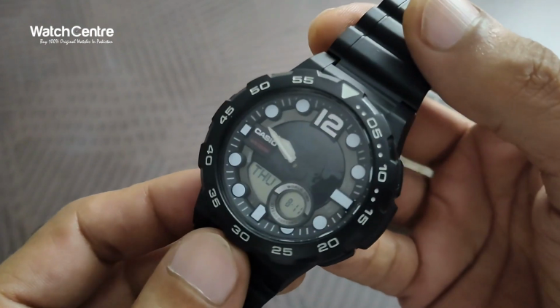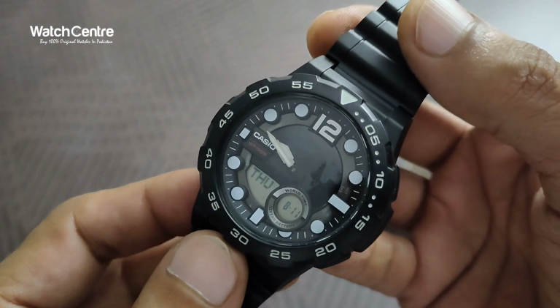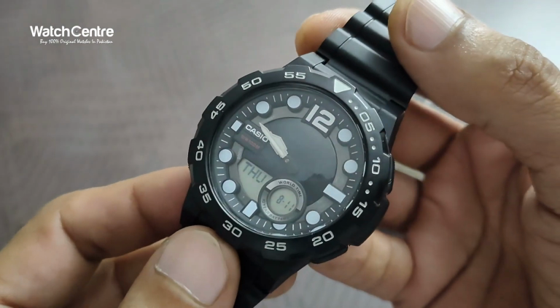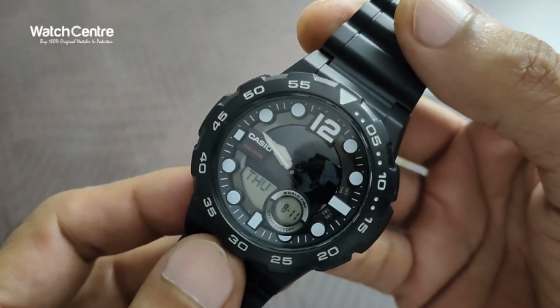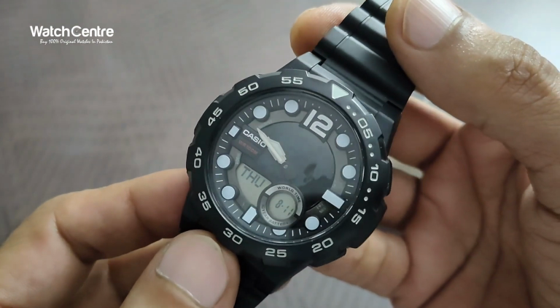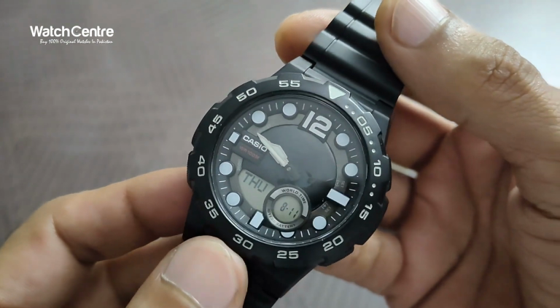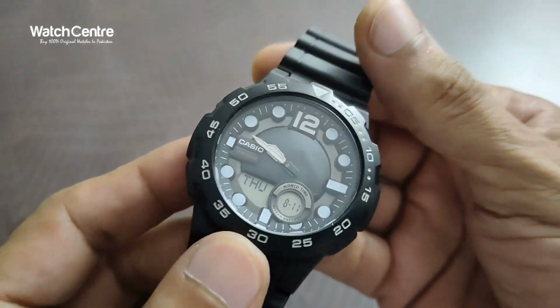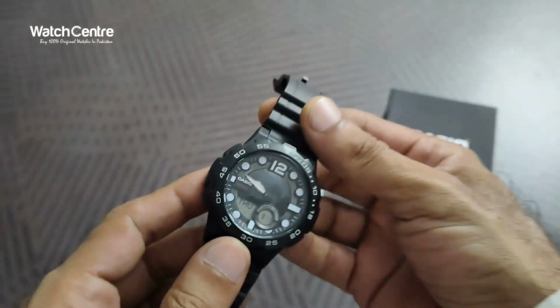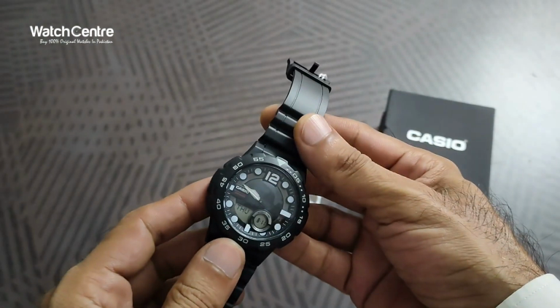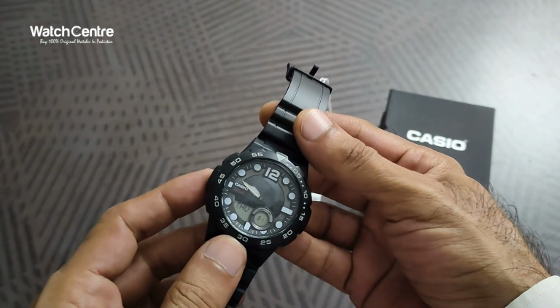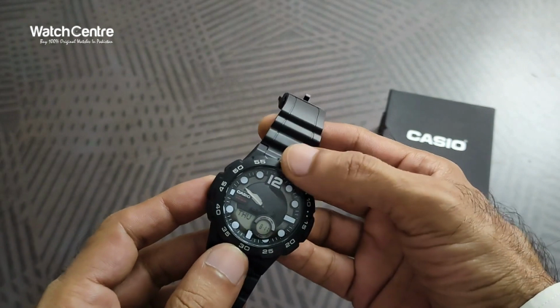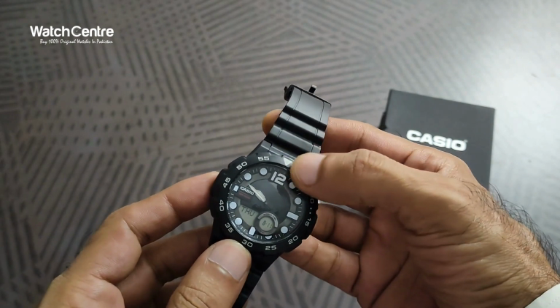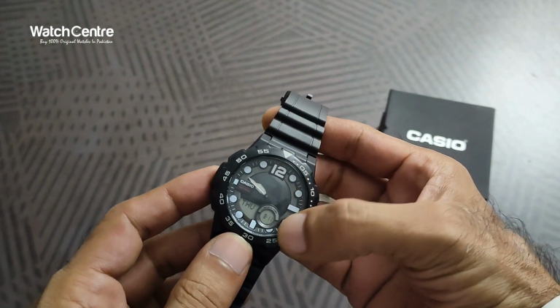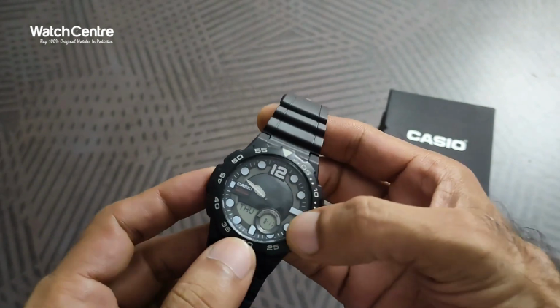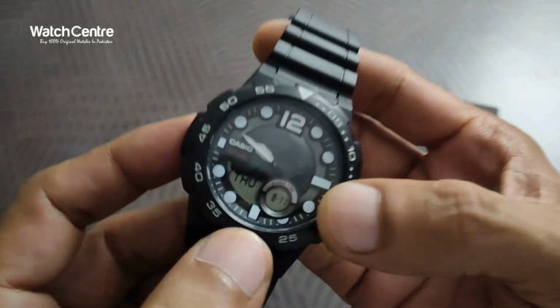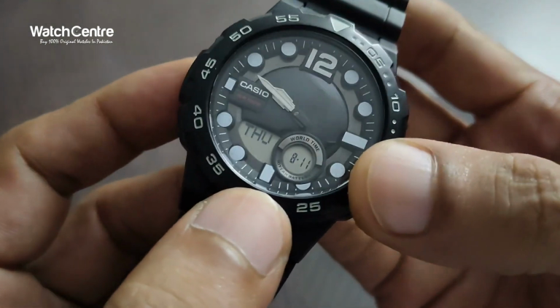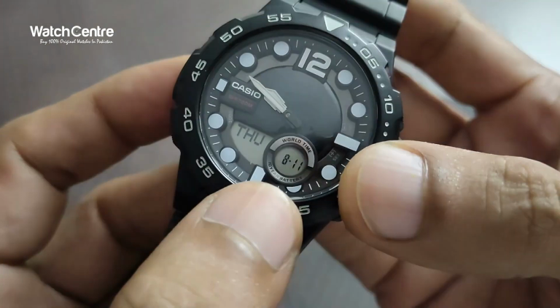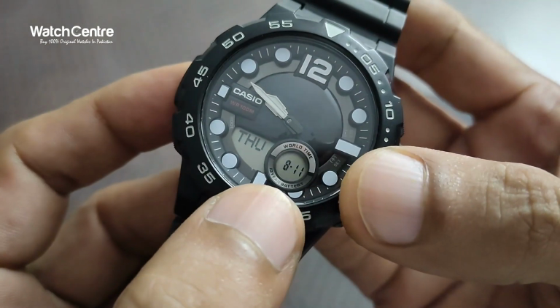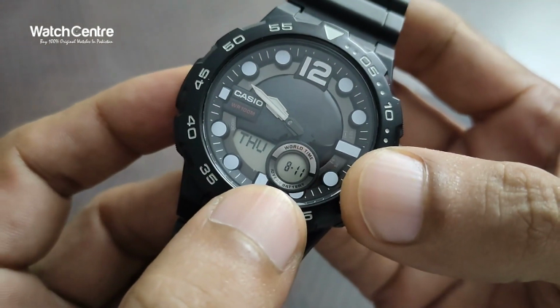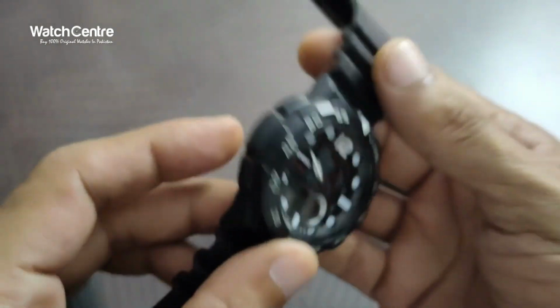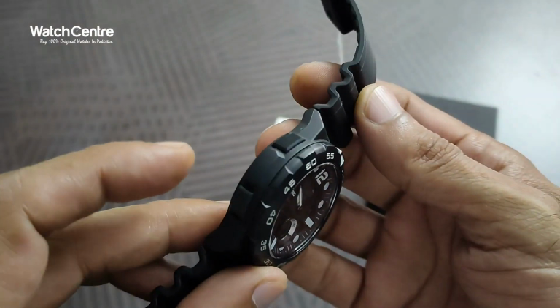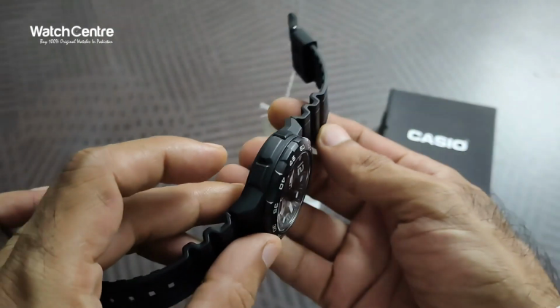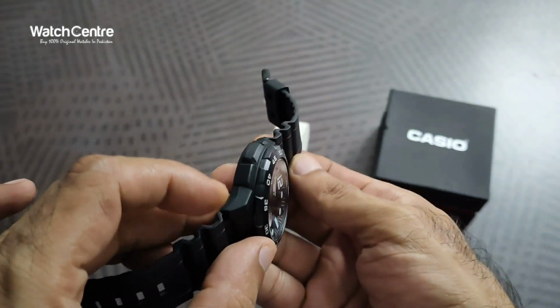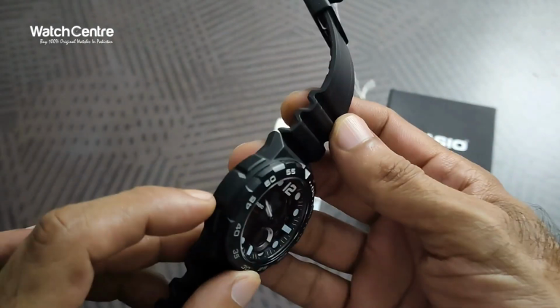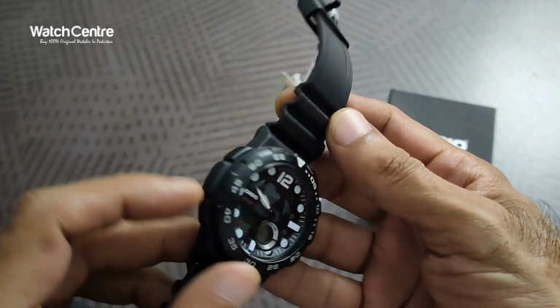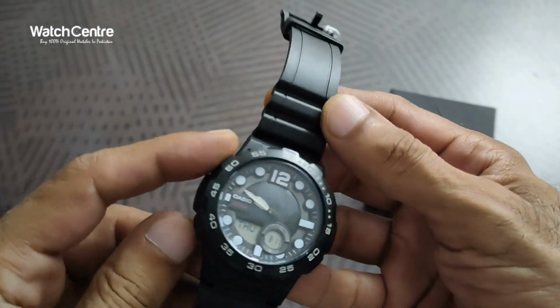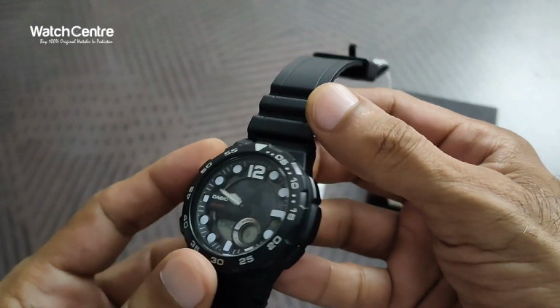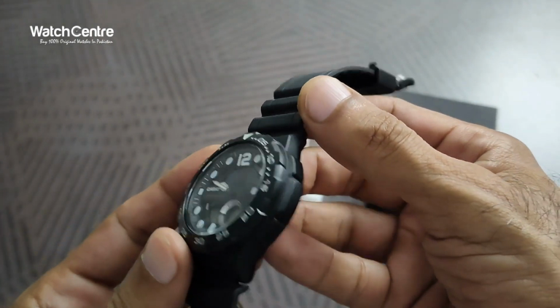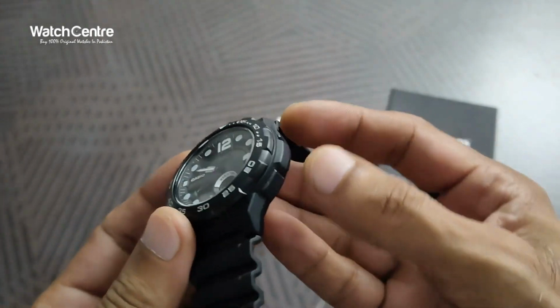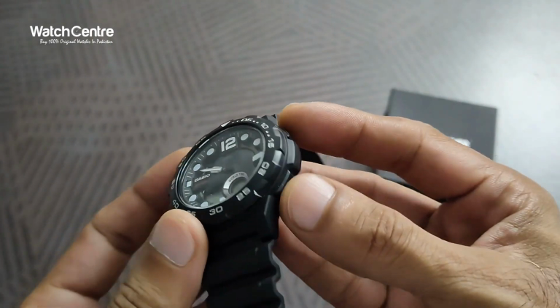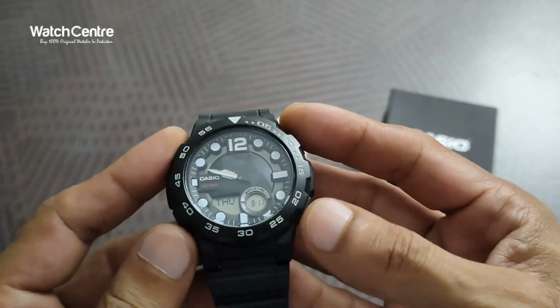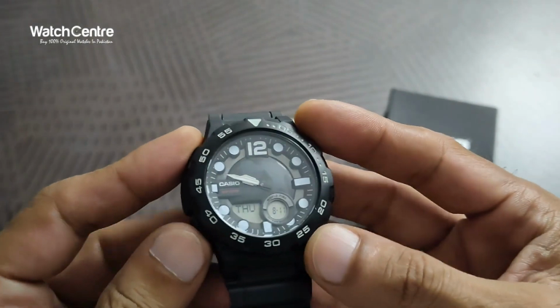As you can see, this is analog and the digital time is displayed here. There are two buttons on the left side and two buttons on the right.